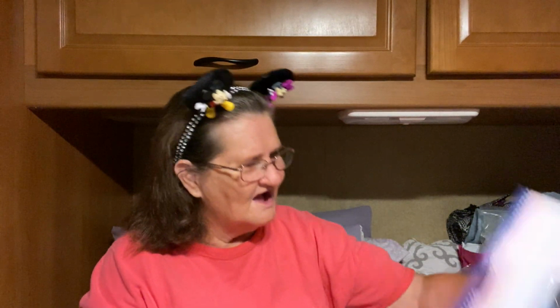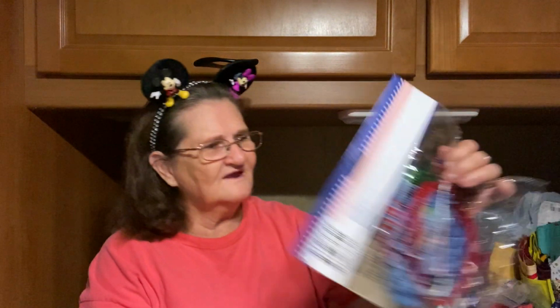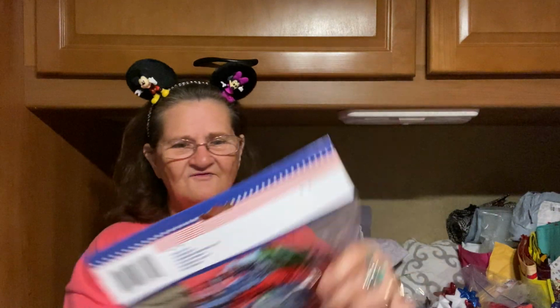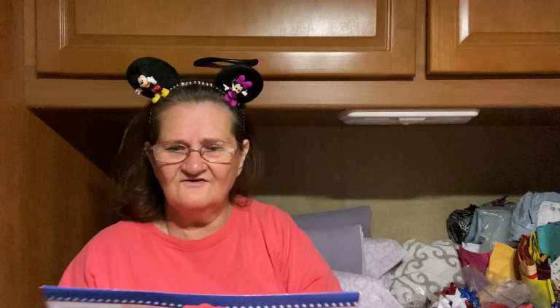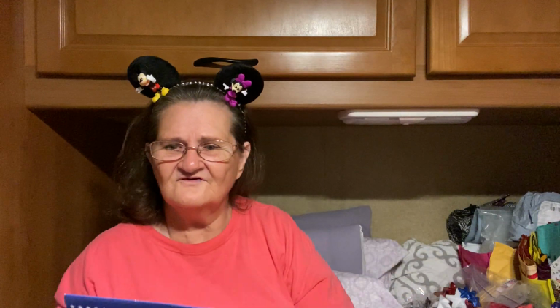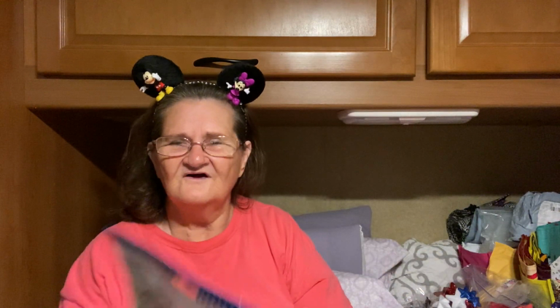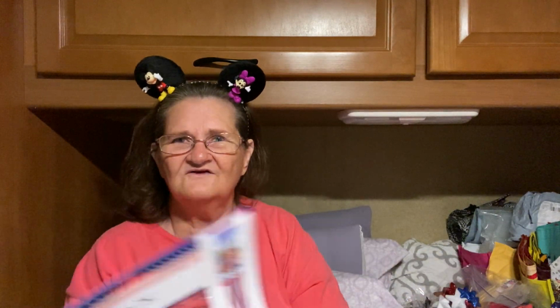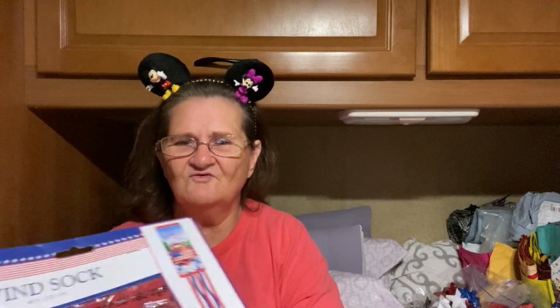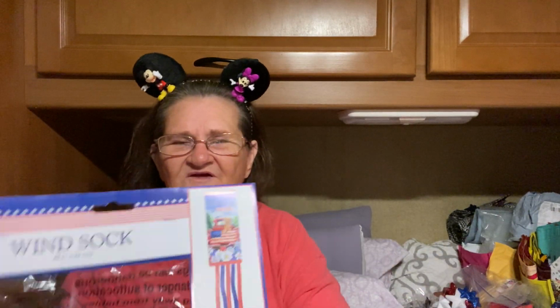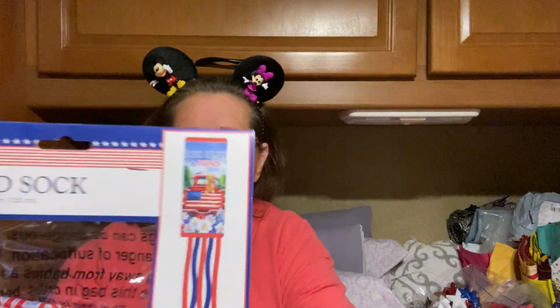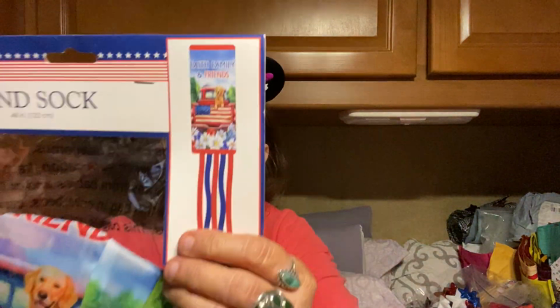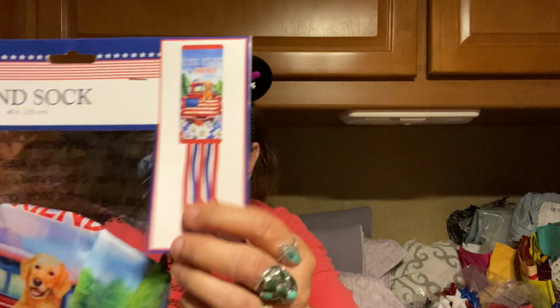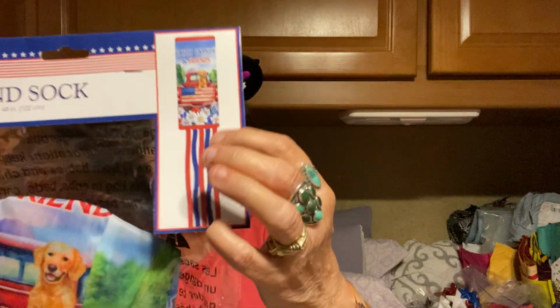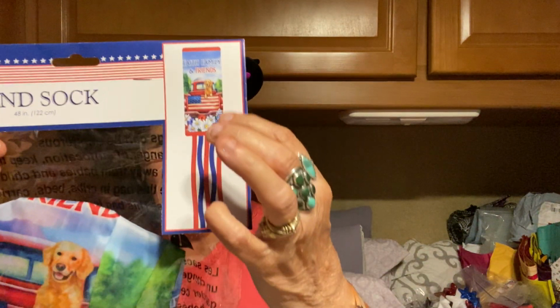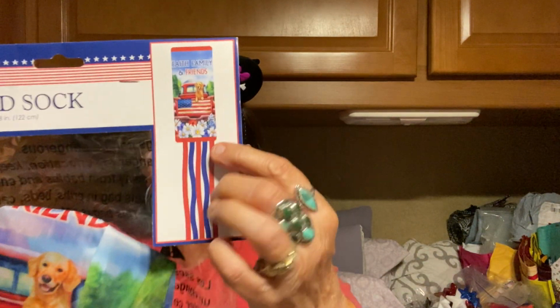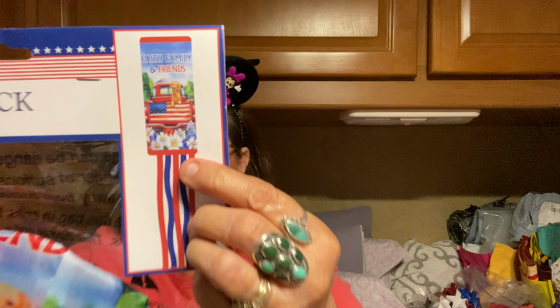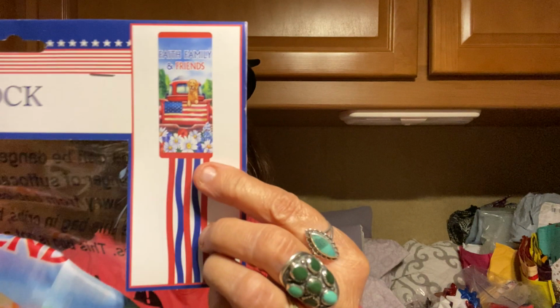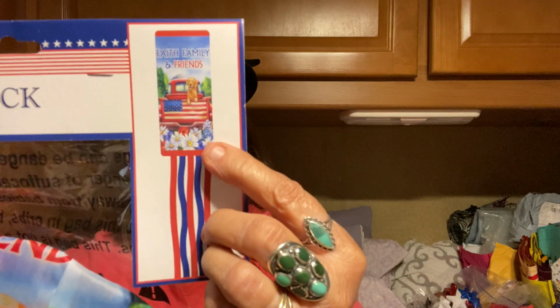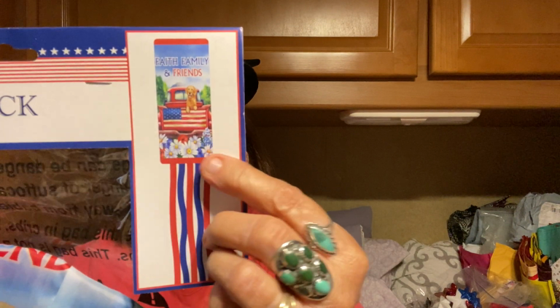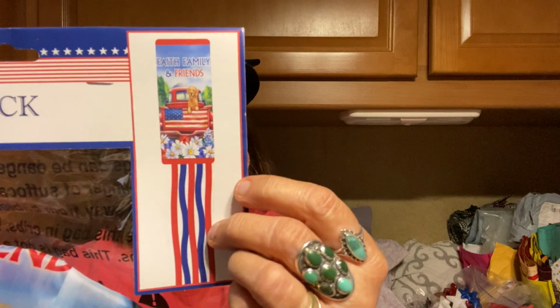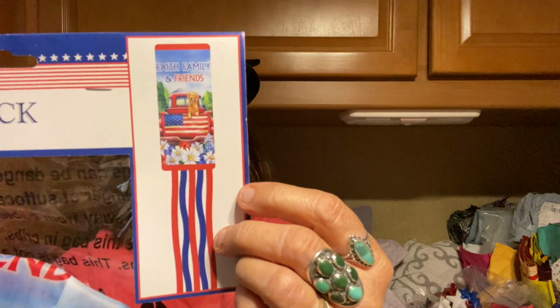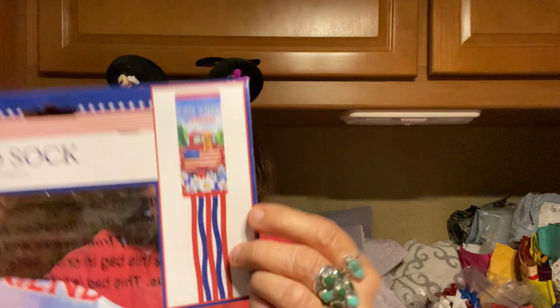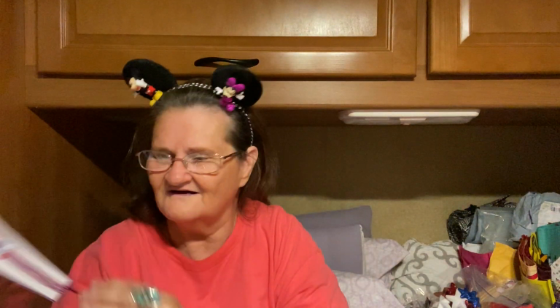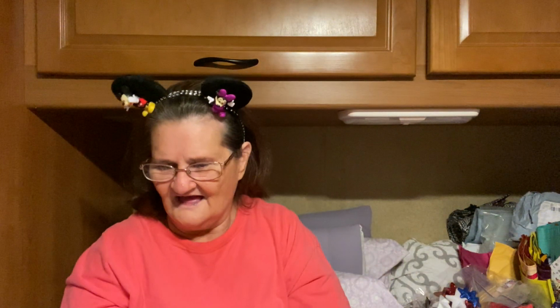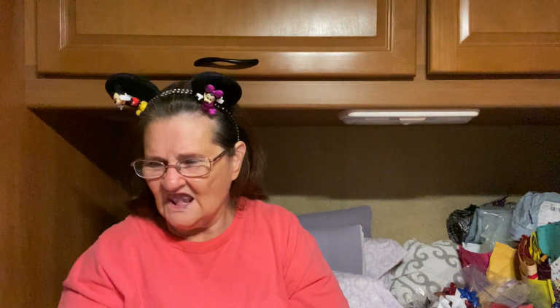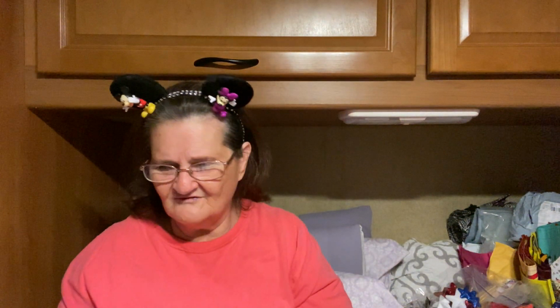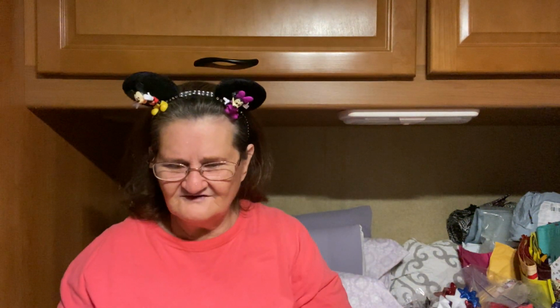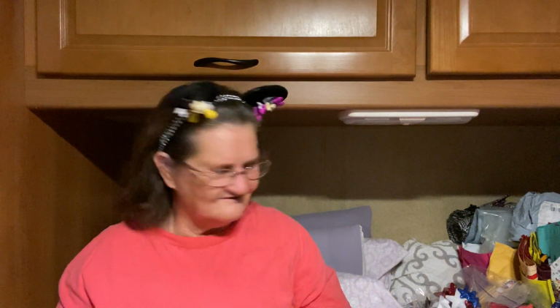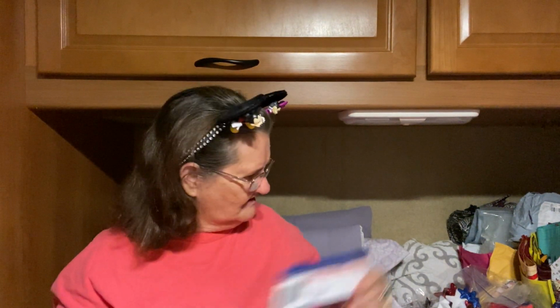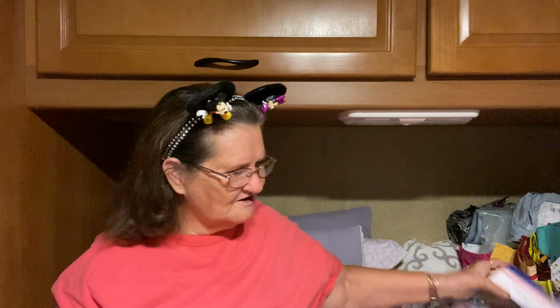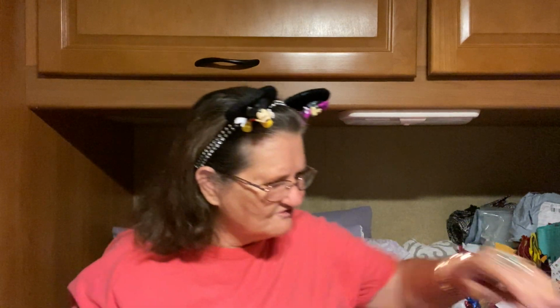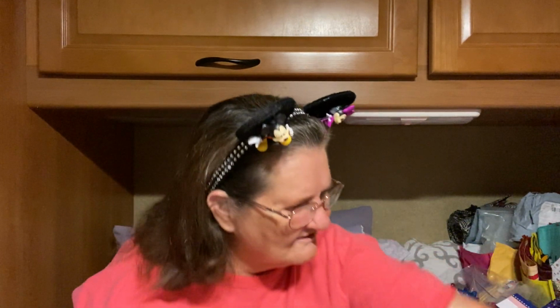And then I got this — it's supposed to be one of these wind socks. But look what it is: it's the red truck. I love it. Can't wait to put that out.